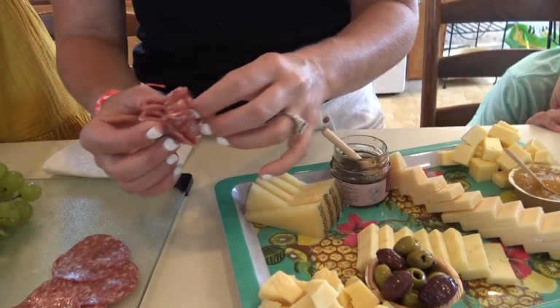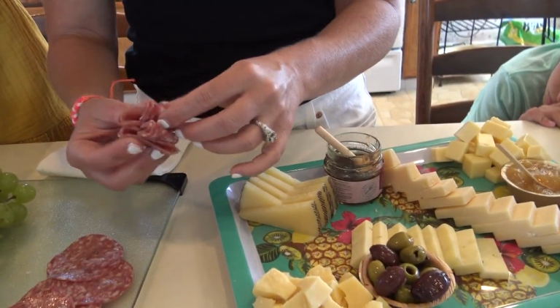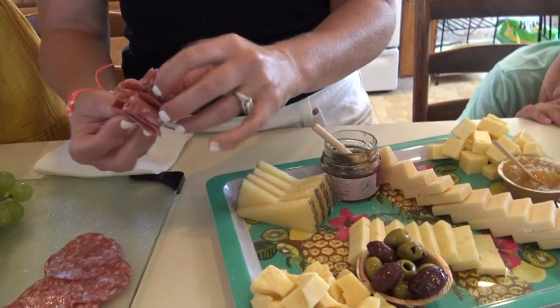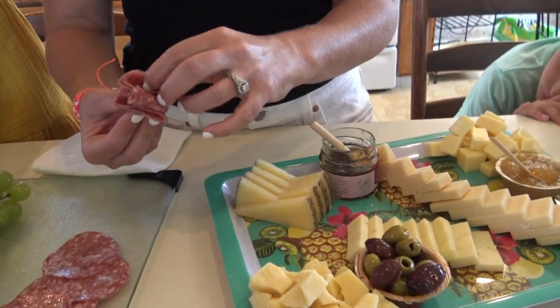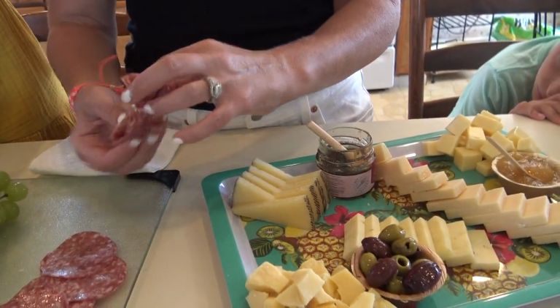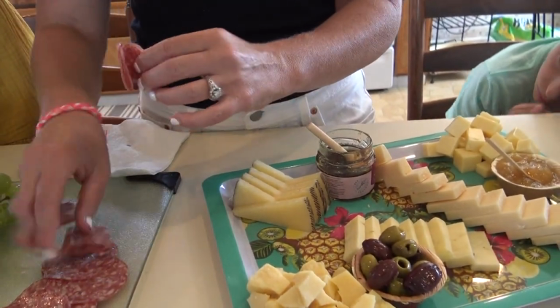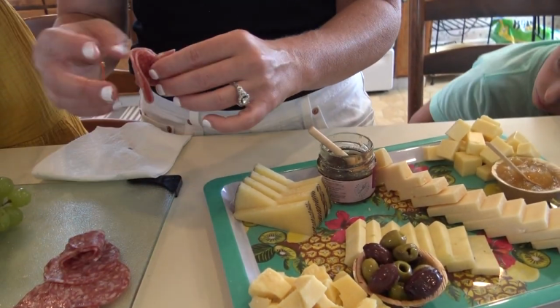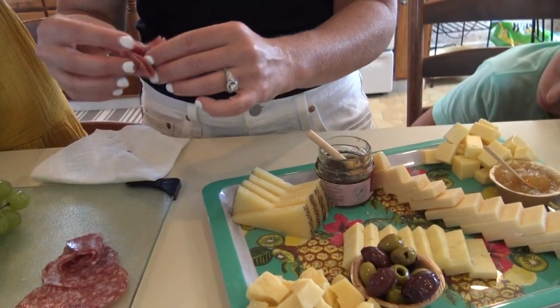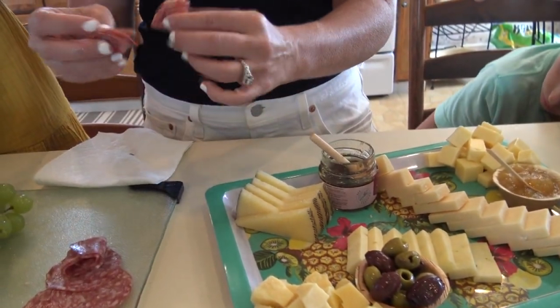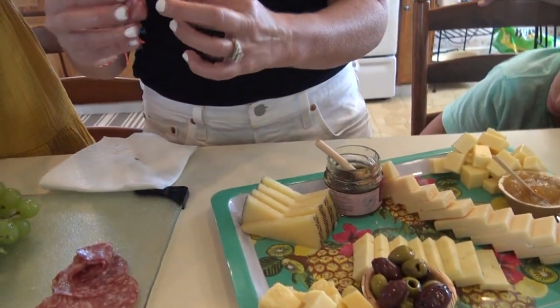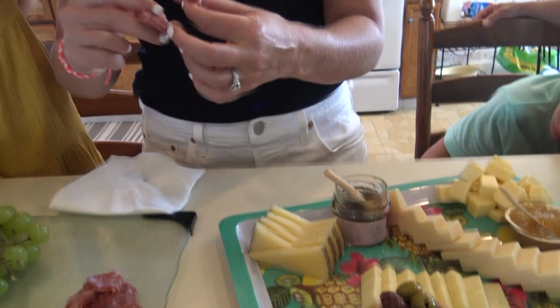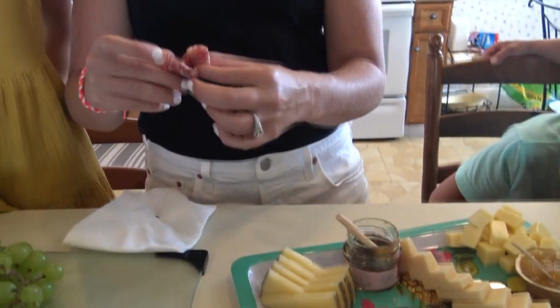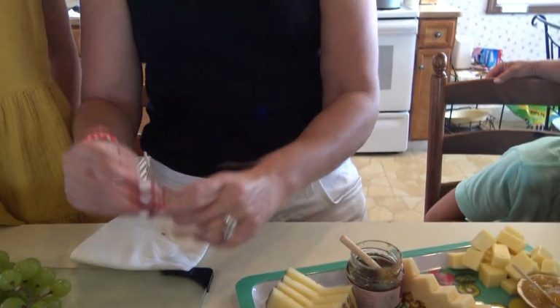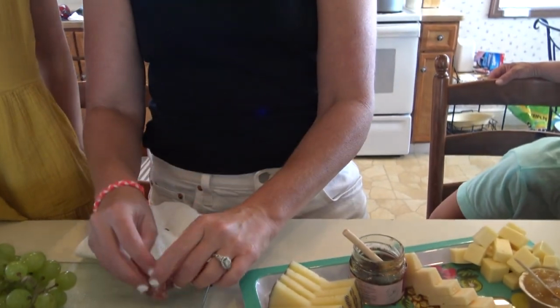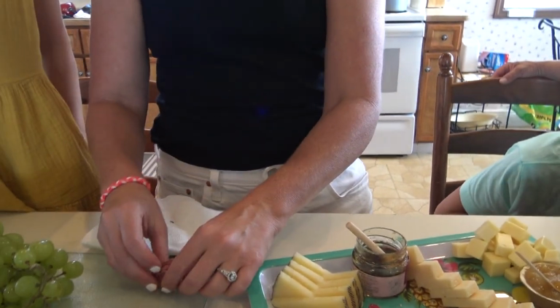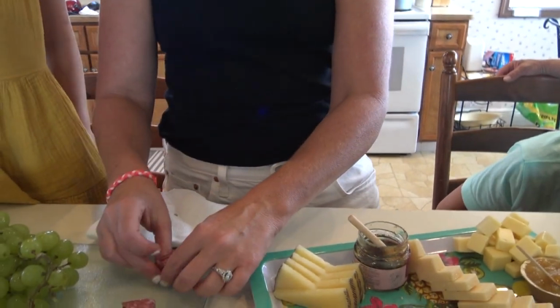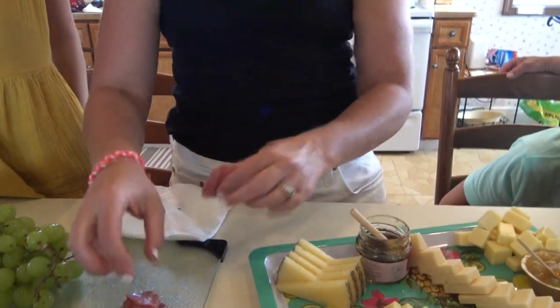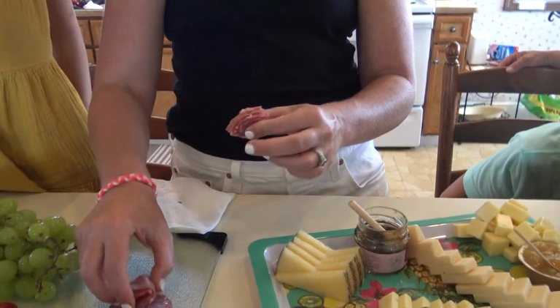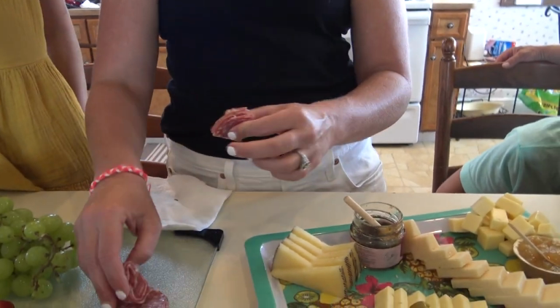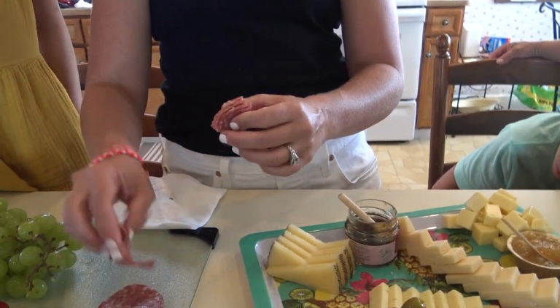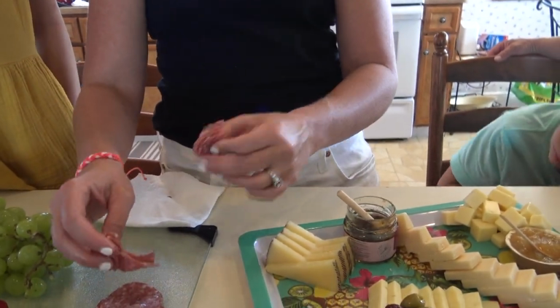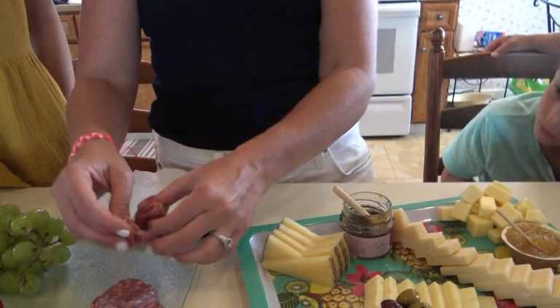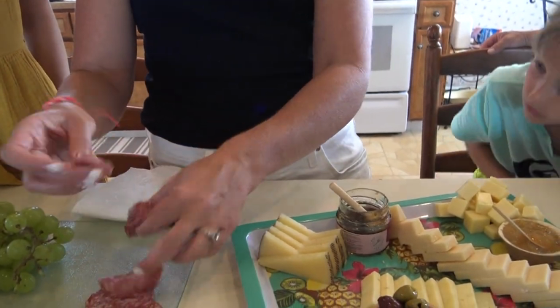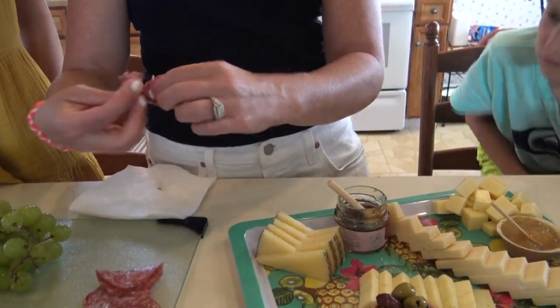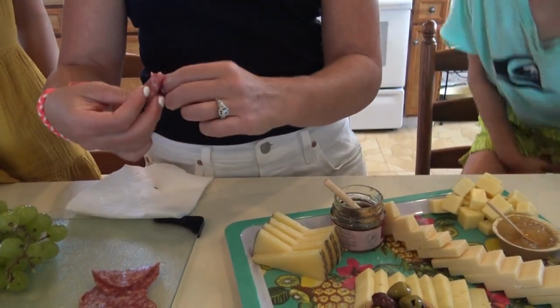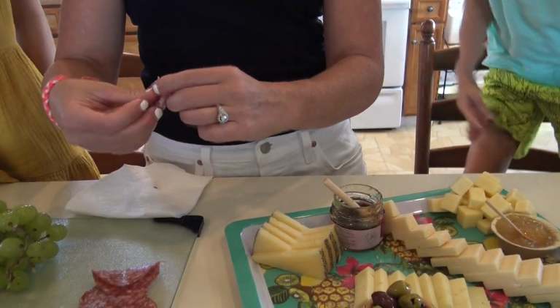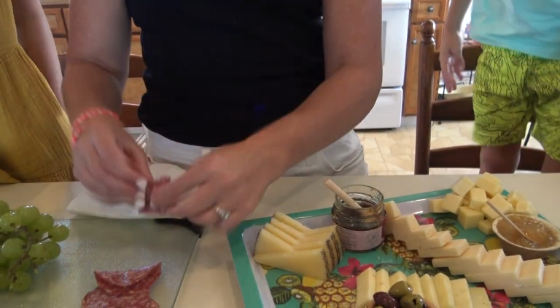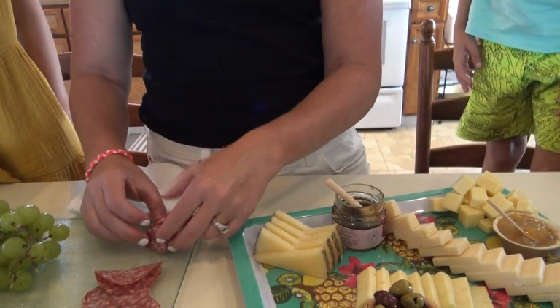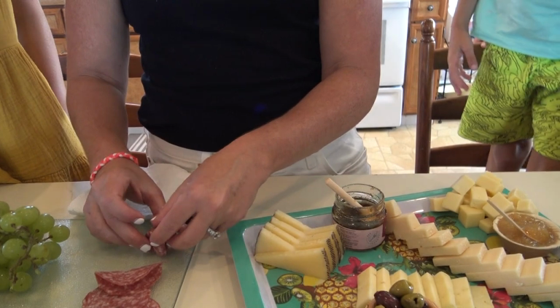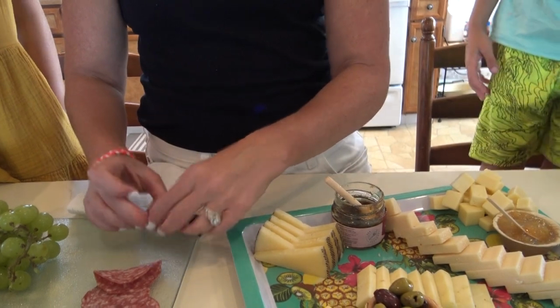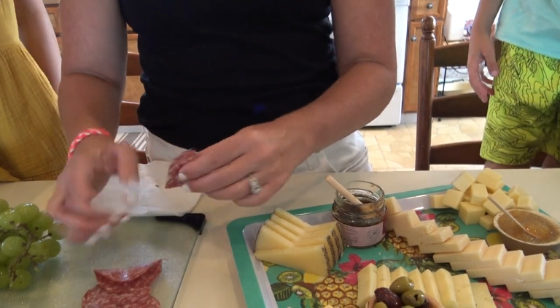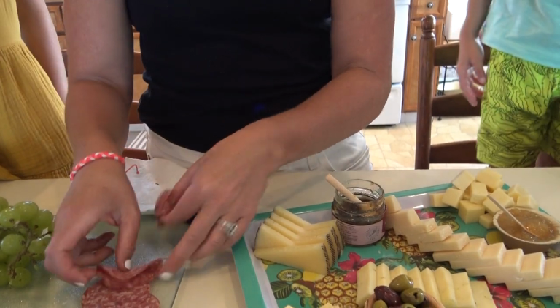We're going to do a strand over here and then I'm going to show you guys how you can do a salami rose. We won't do it on the board today but we'll give a little demonstration of it.